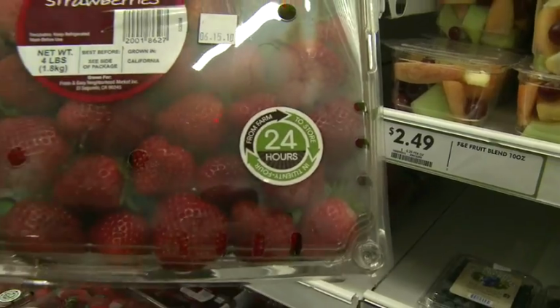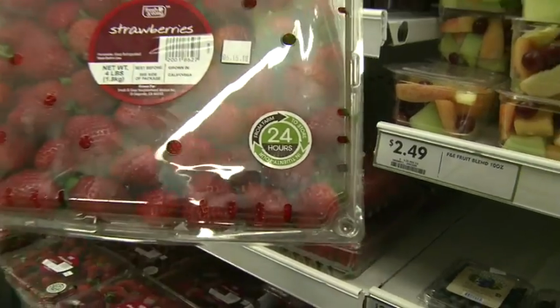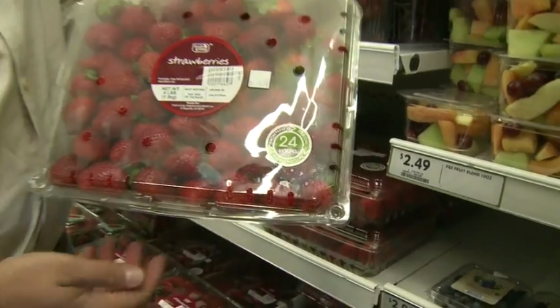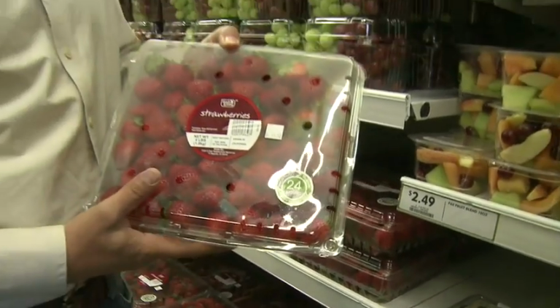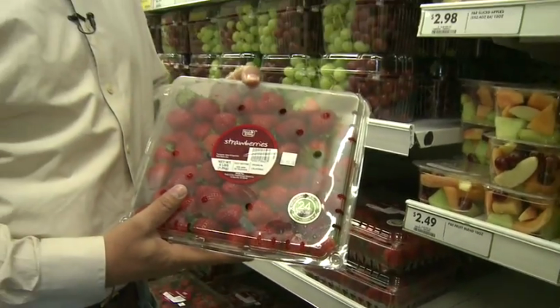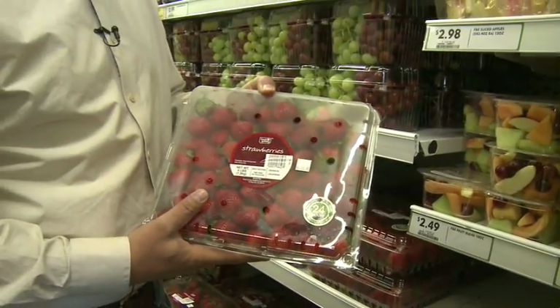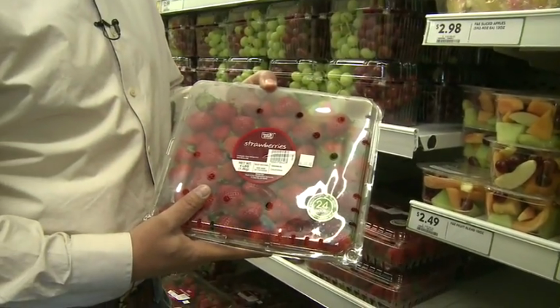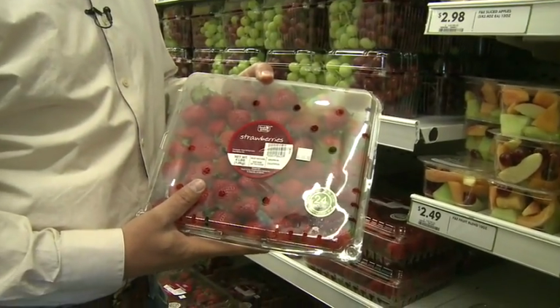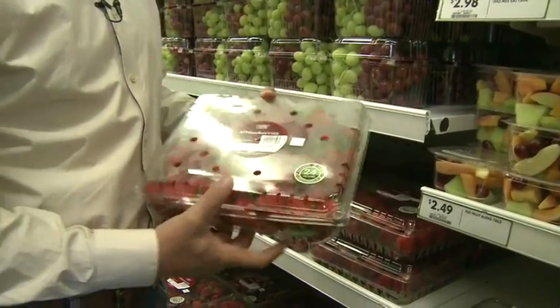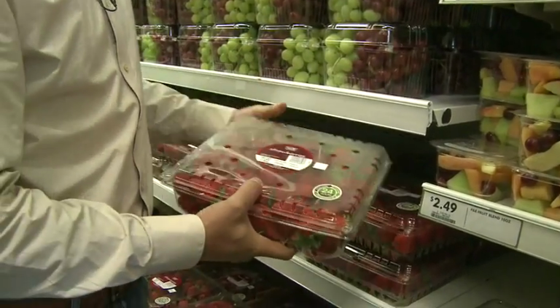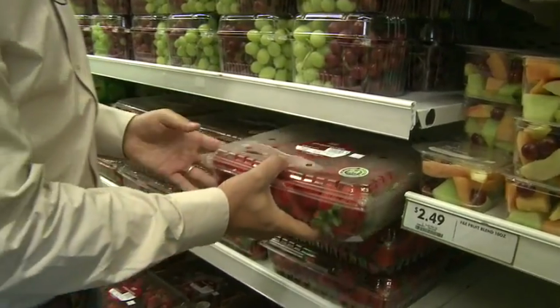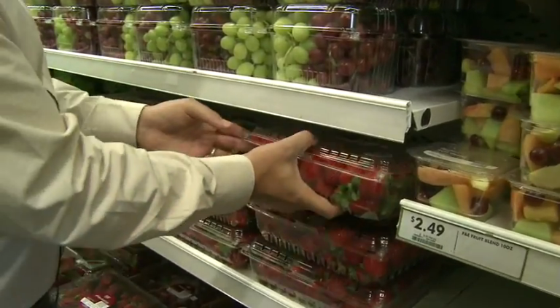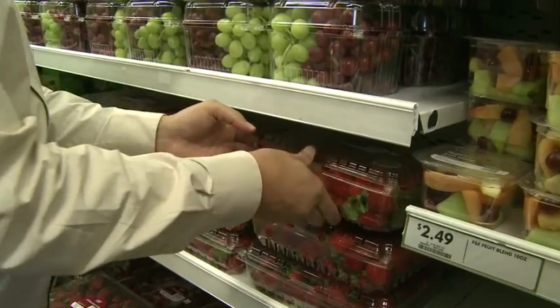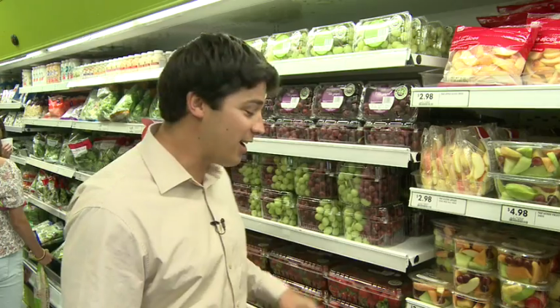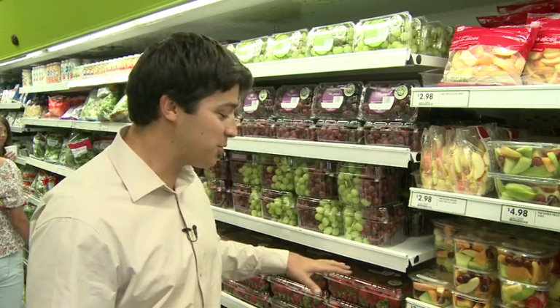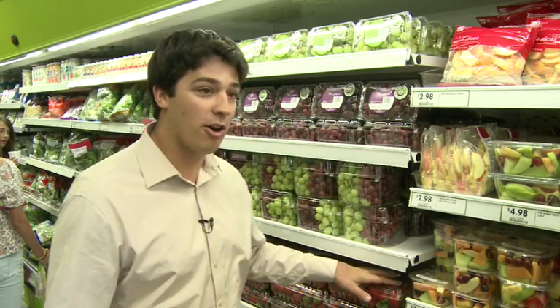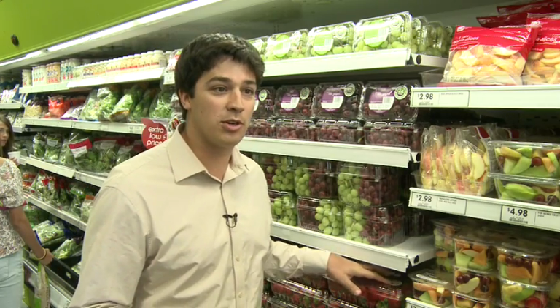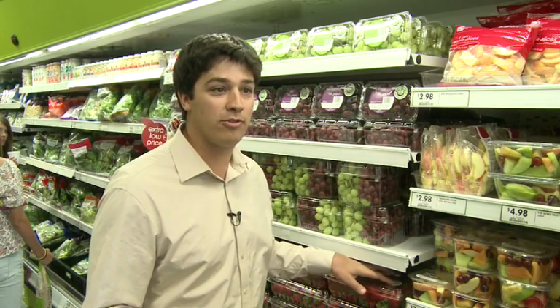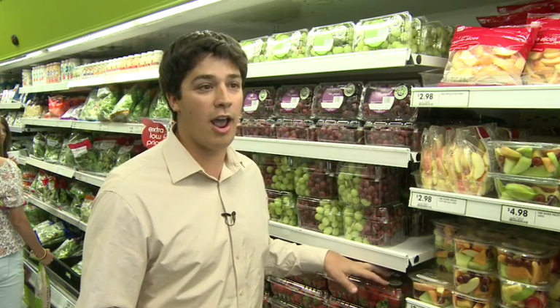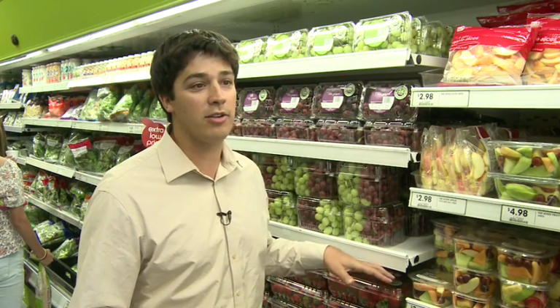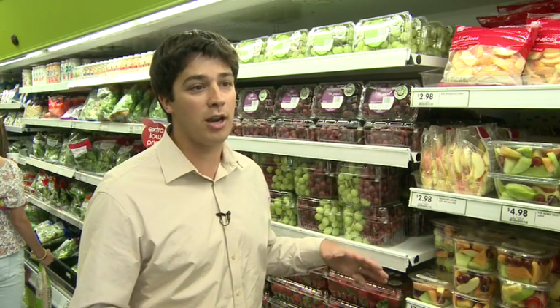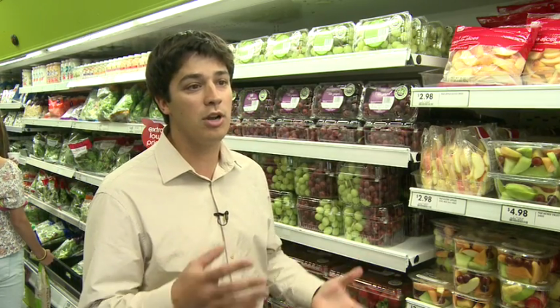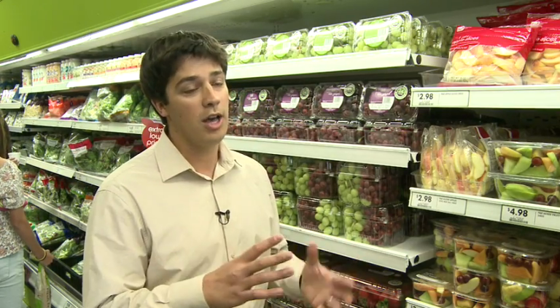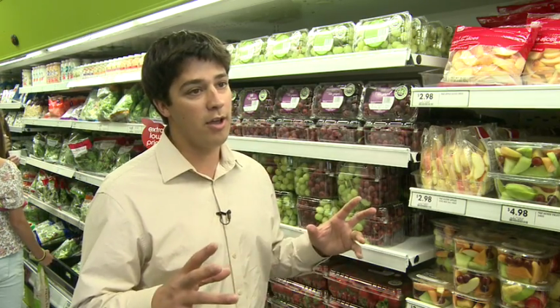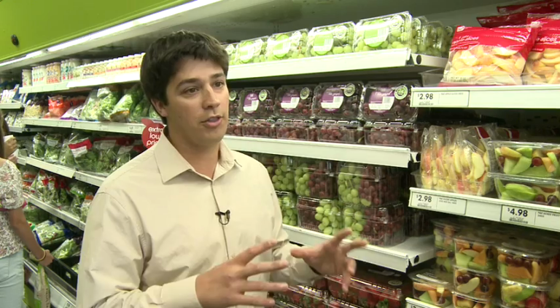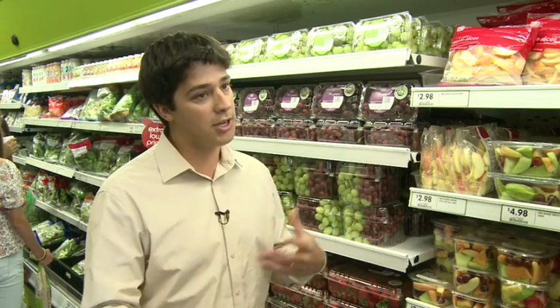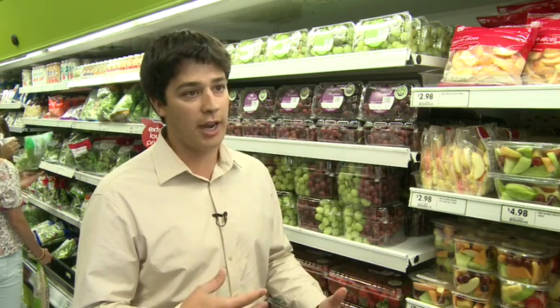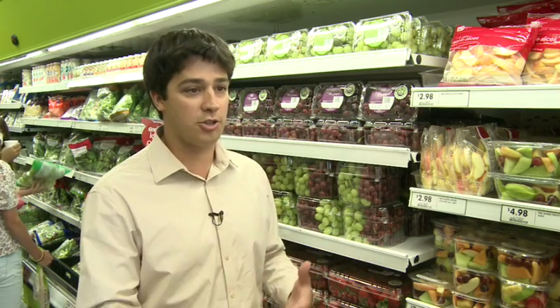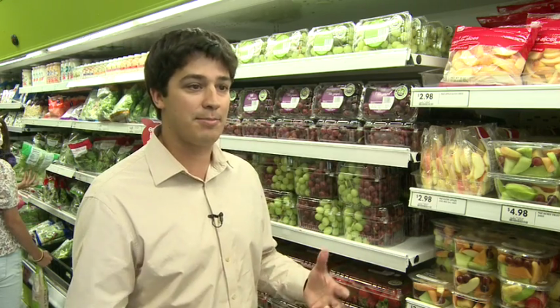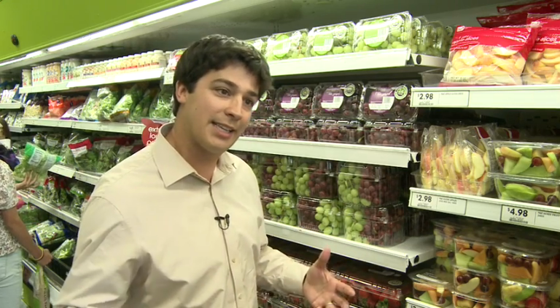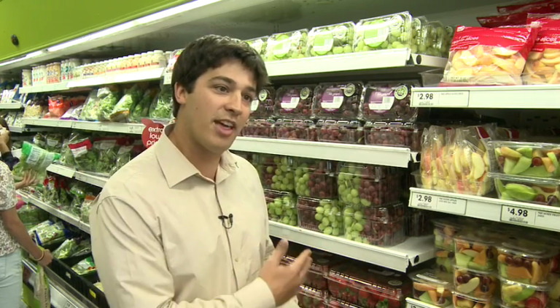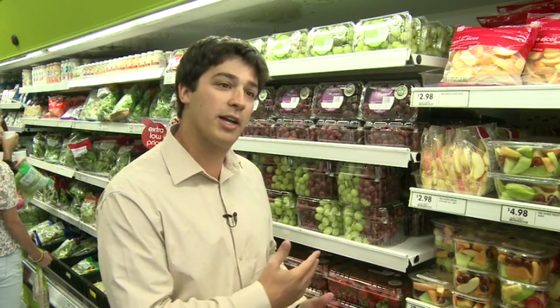That means that our product goes from the pack house to our stores within 24 hours. Anytime you see Farm to Store 24 on any one of our products, you know that we've gone through extra care and extra steps to get it there that quickly.